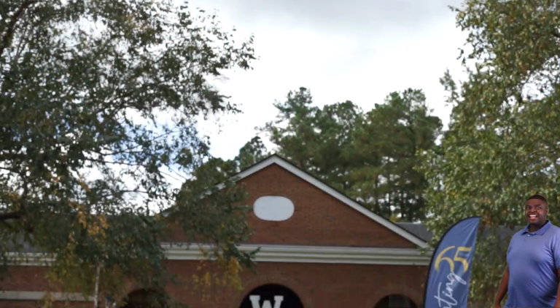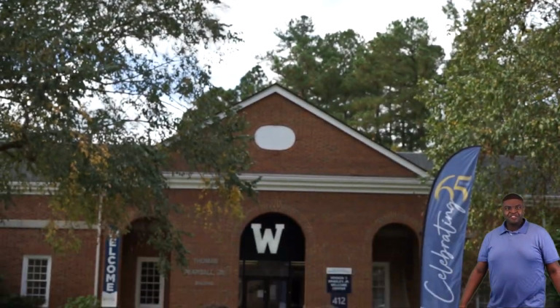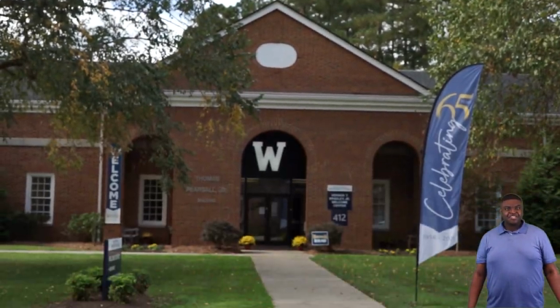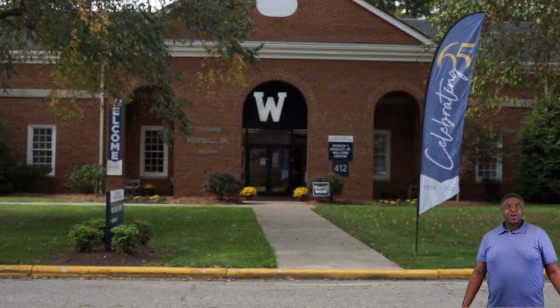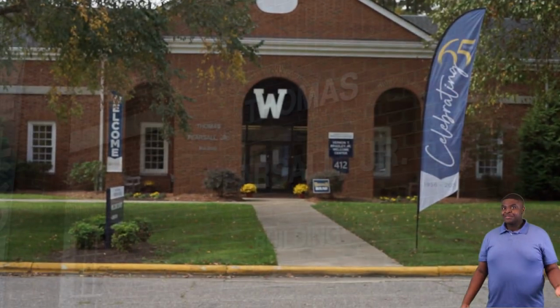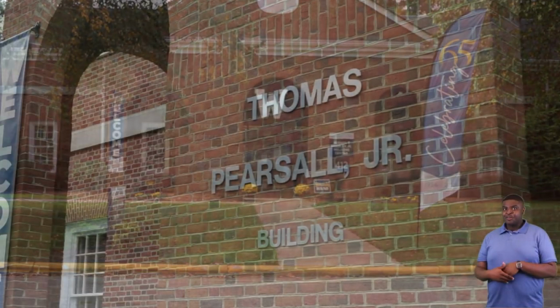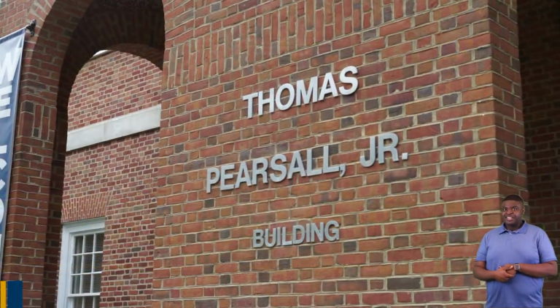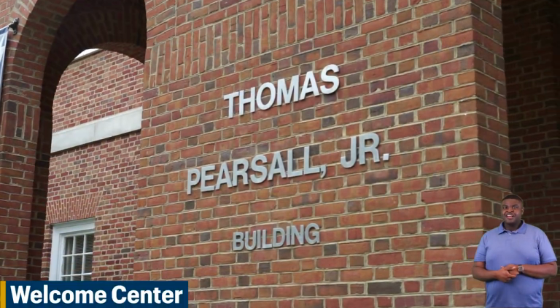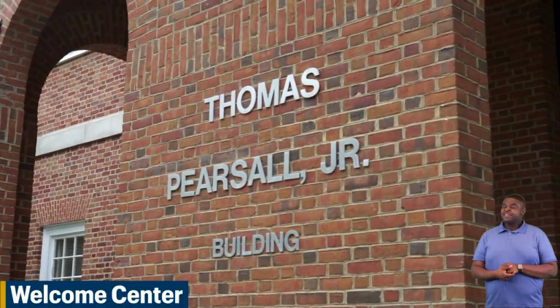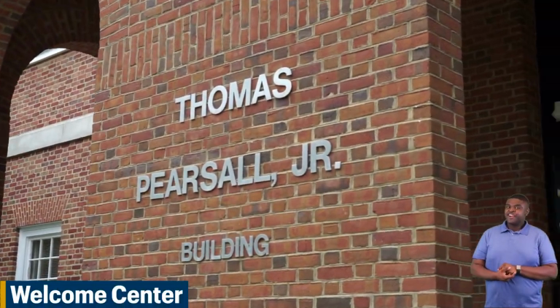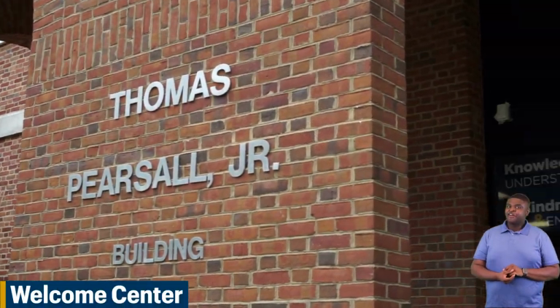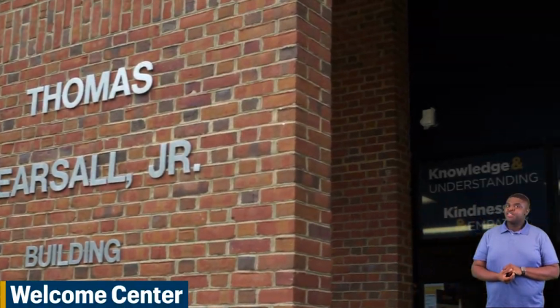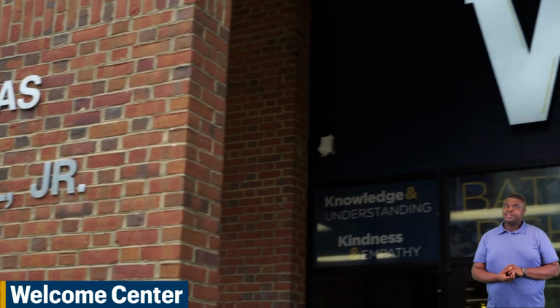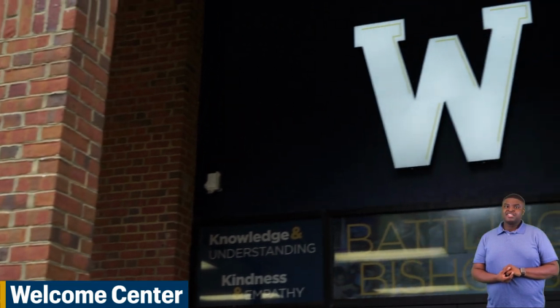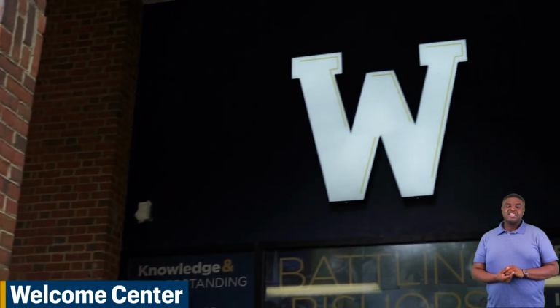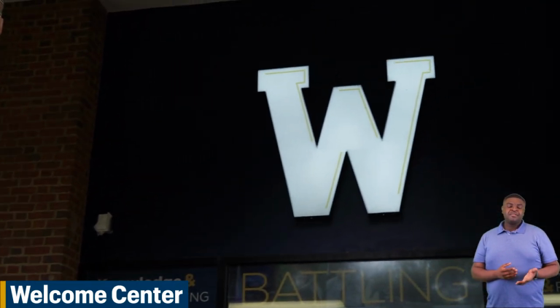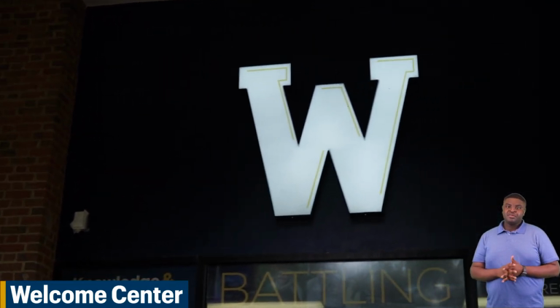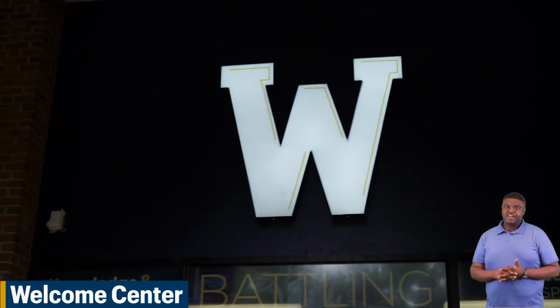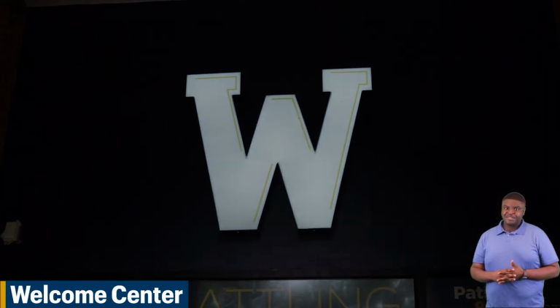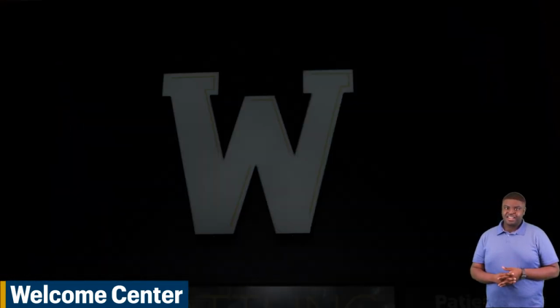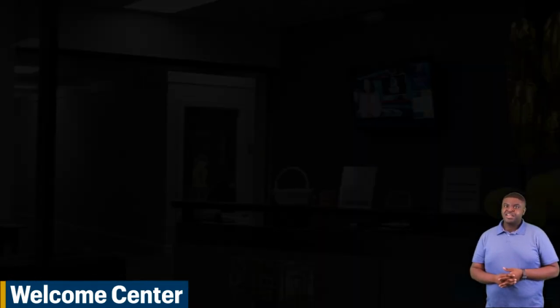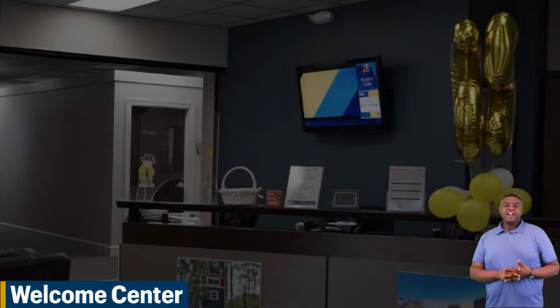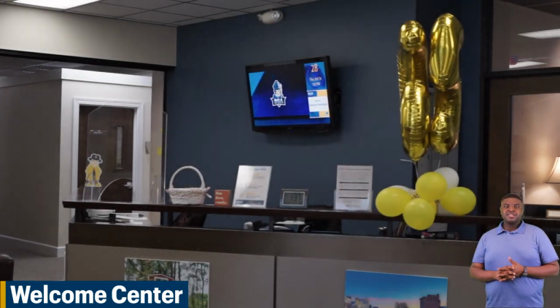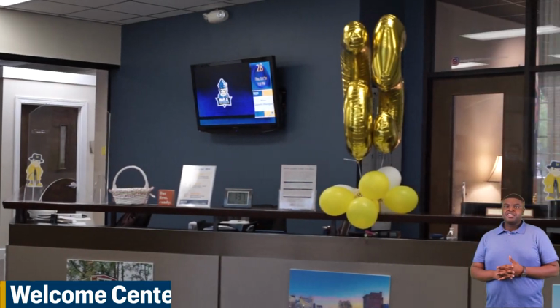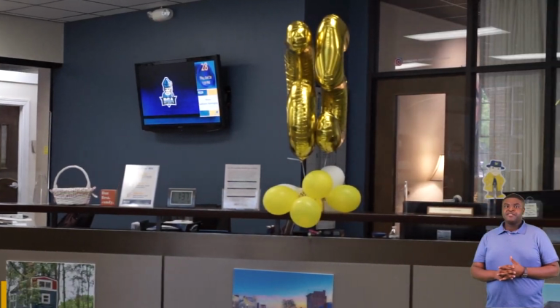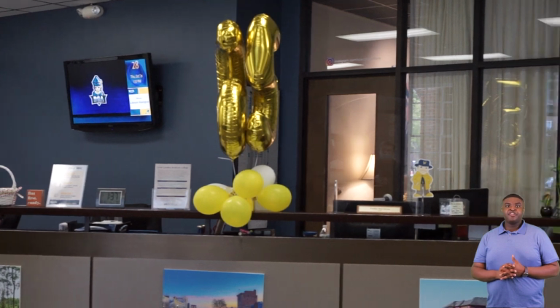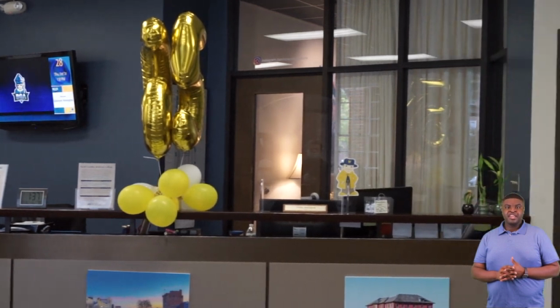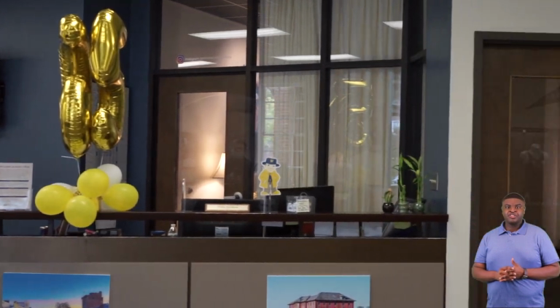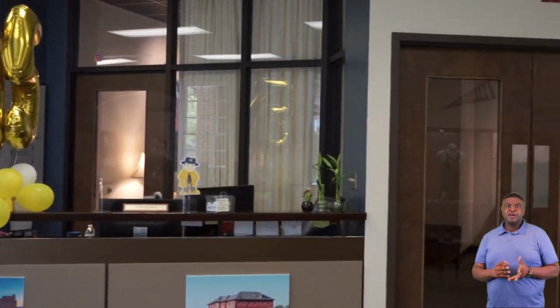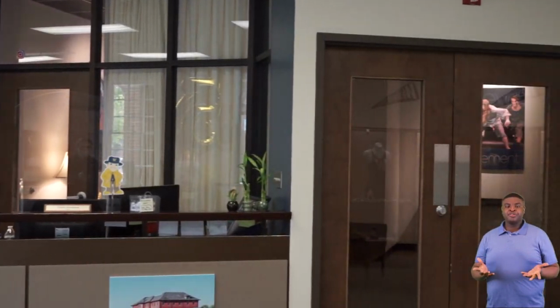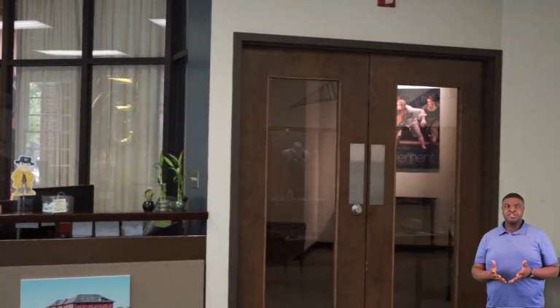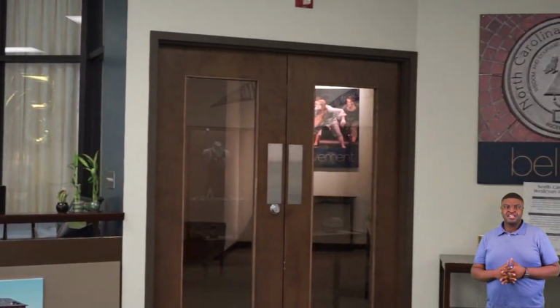Hello future Bishop. Welcome to our Welcome Center. My name is Grant Harrell. I'm one of the student ambassadors and I'll be giving you a tour of our campus today. Here at our Welcome Center, this is where you can find your admission counselor who's been helping you through your admission process.